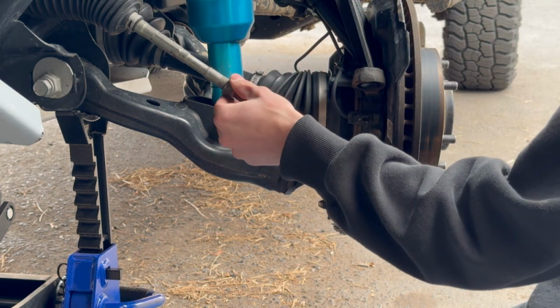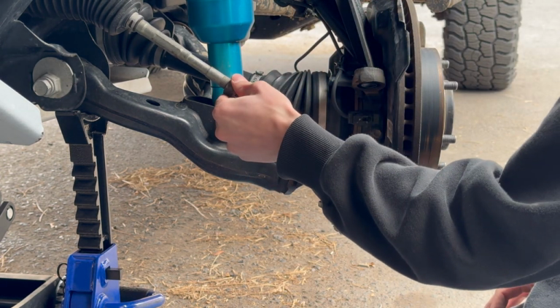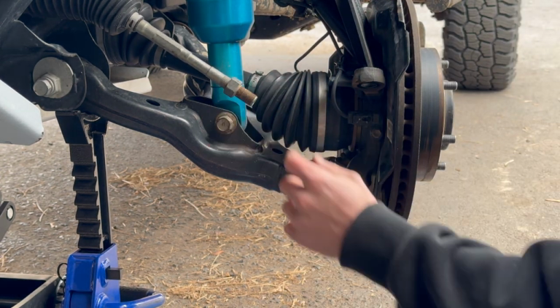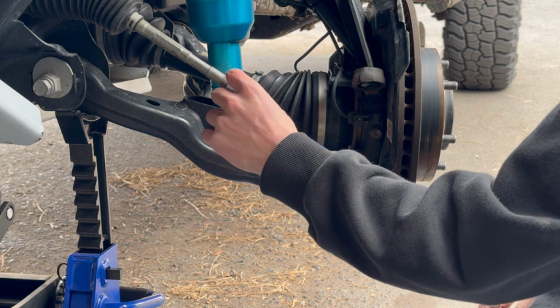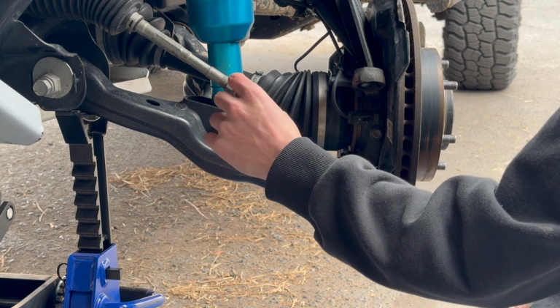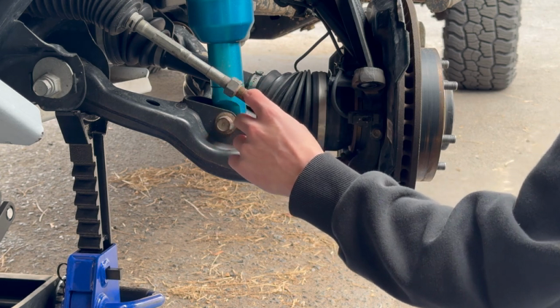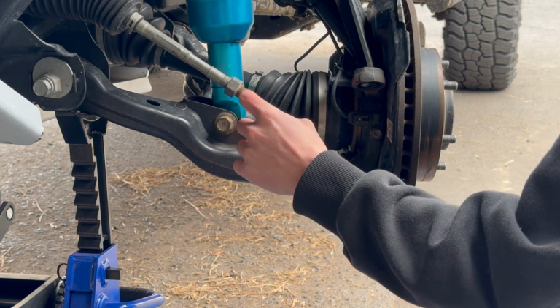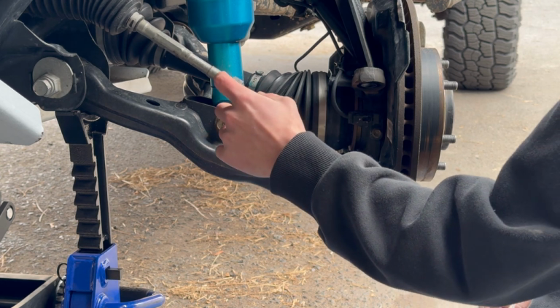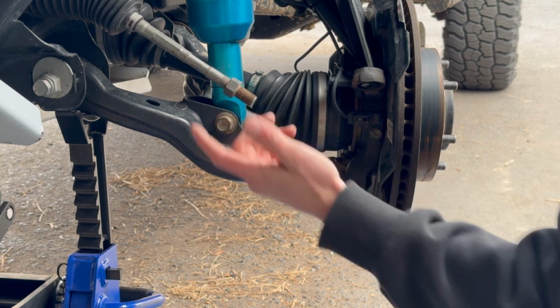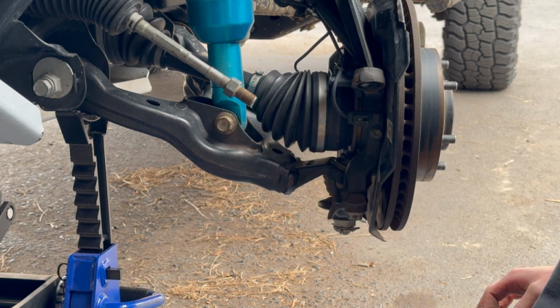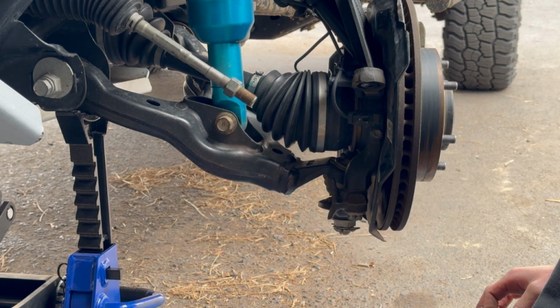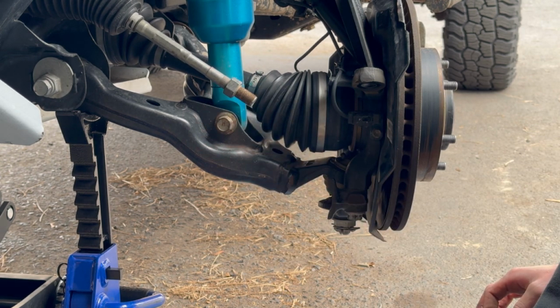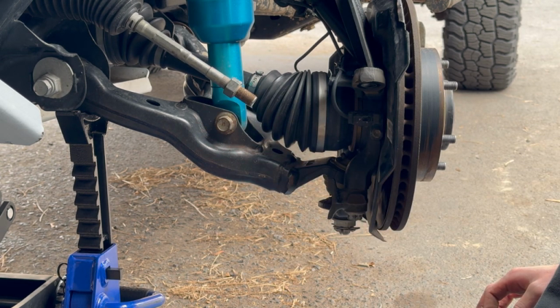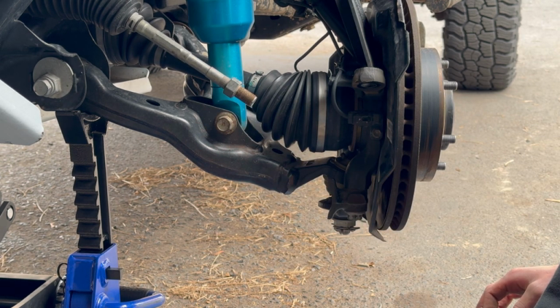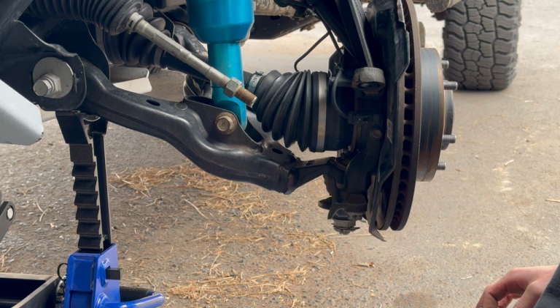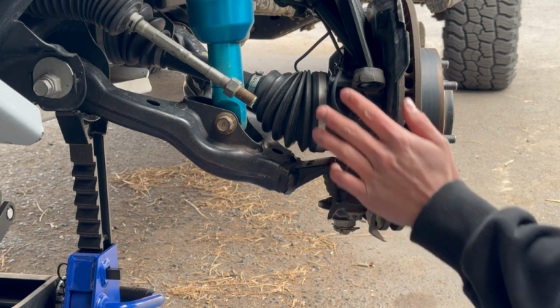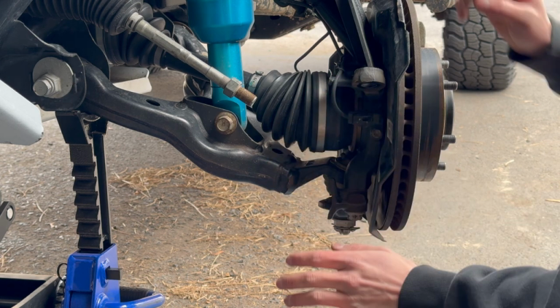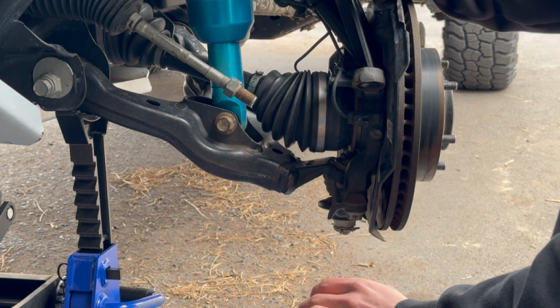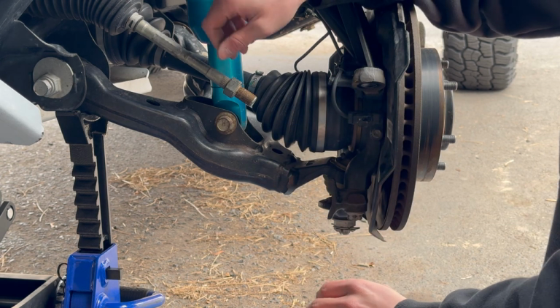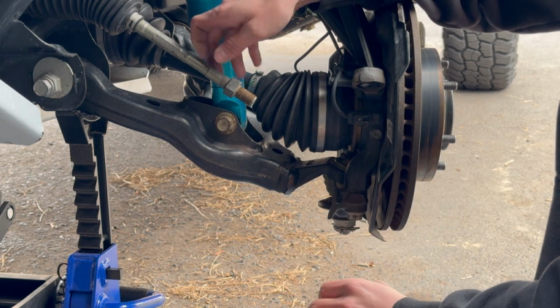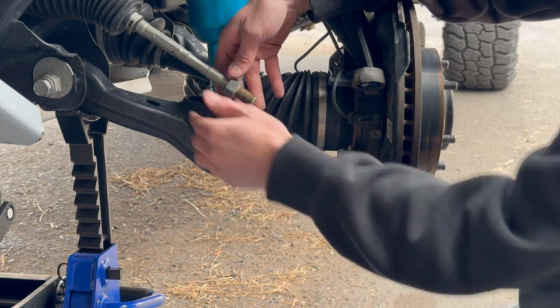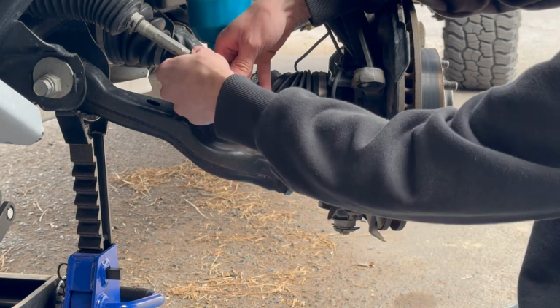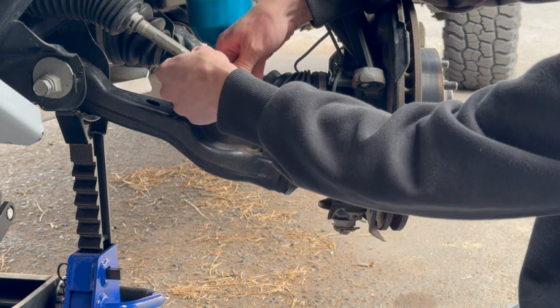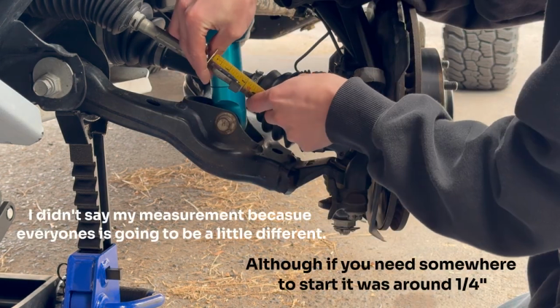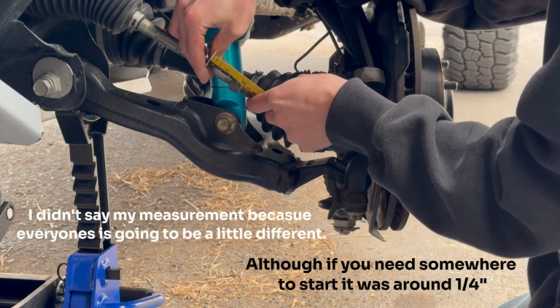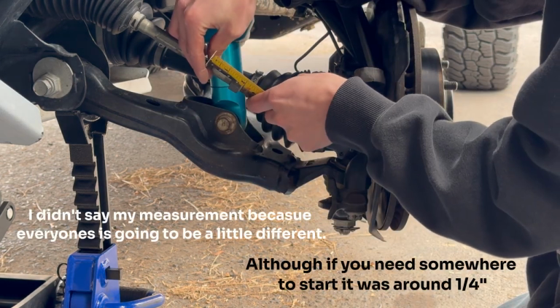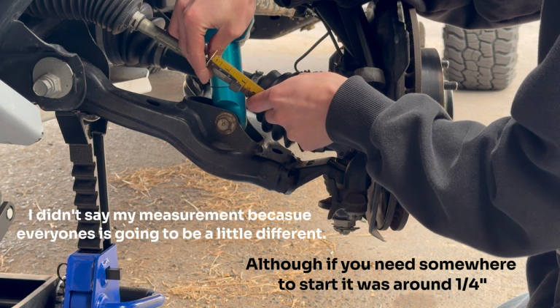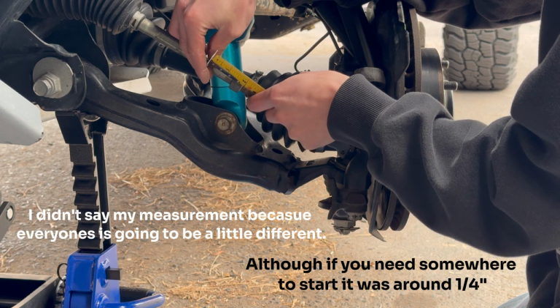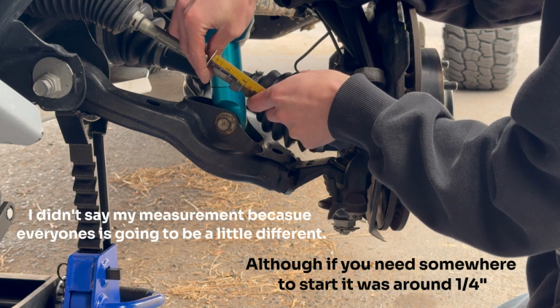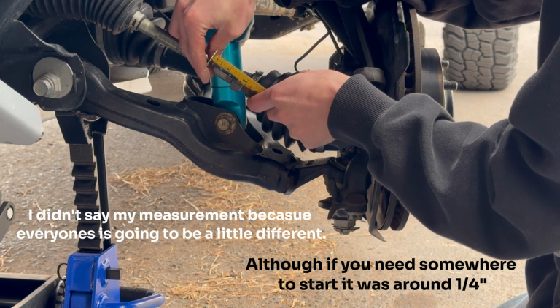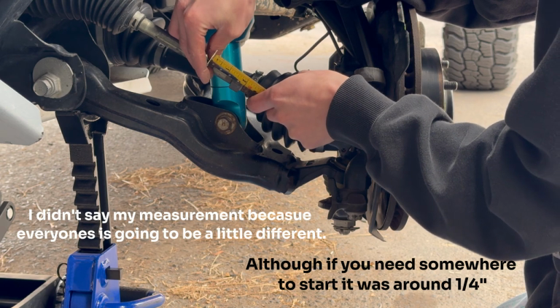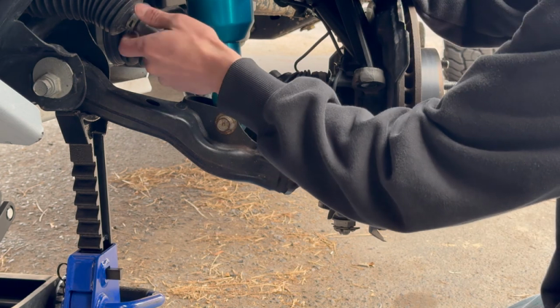Before you mess with anything else, you want to take a second to measure the amount of threads exposed right here and right here, so that way you can put it back the way it was and get to the alignment shop without it driving like complete crap.